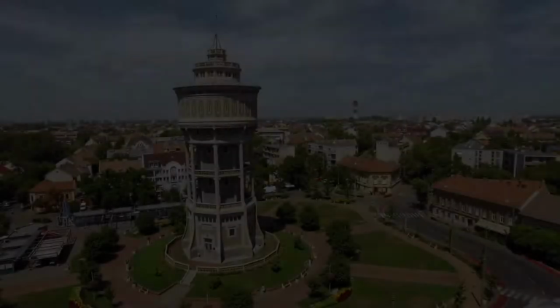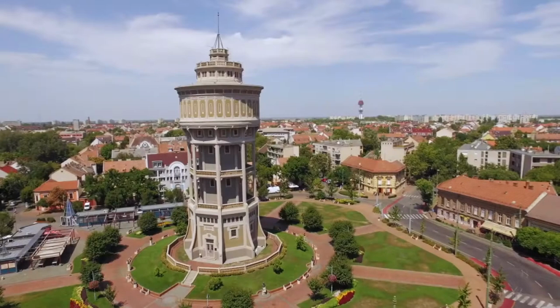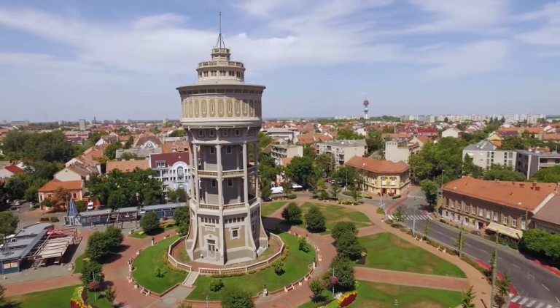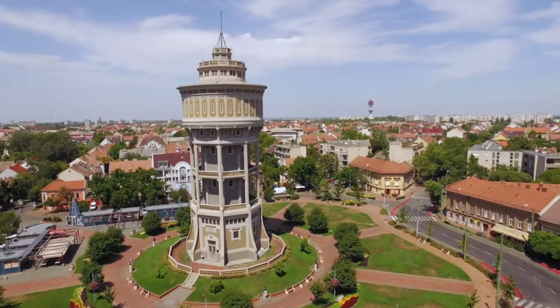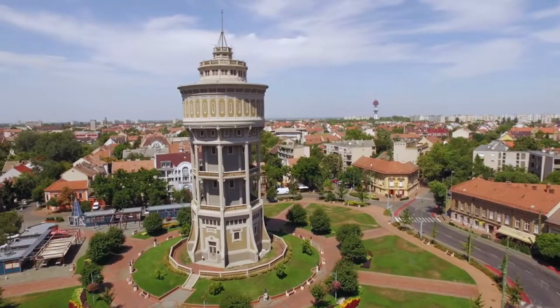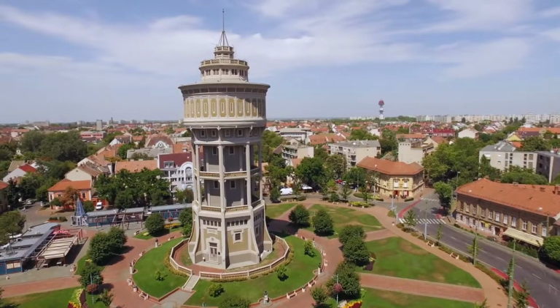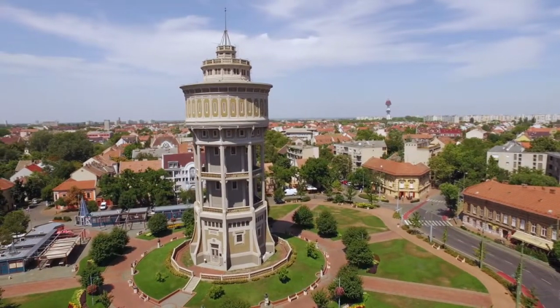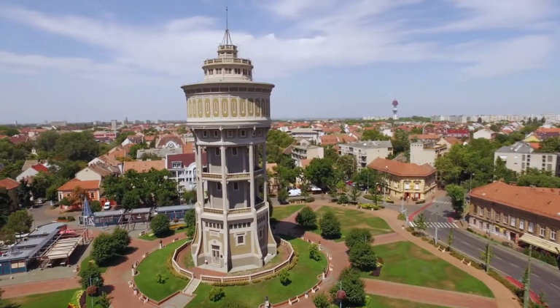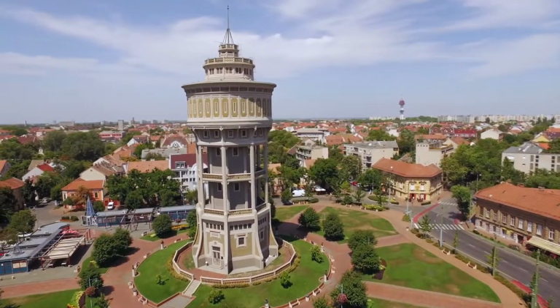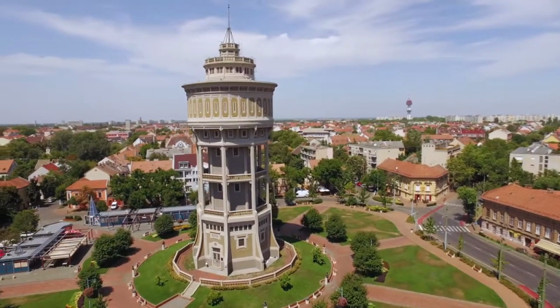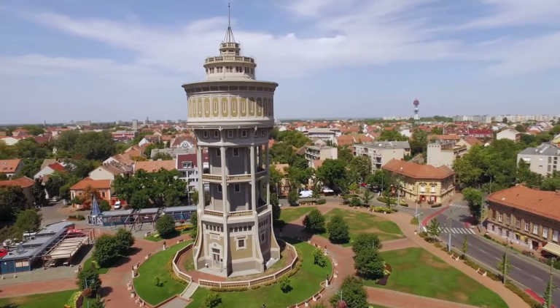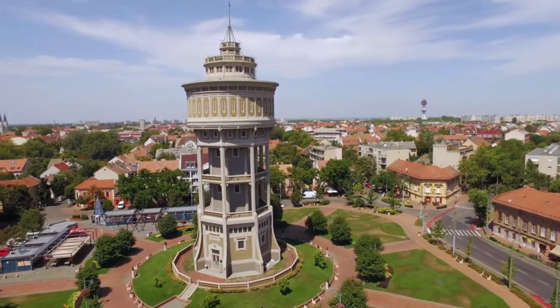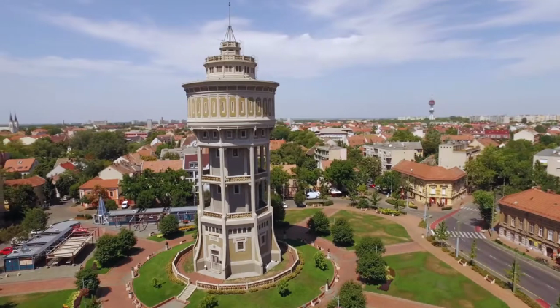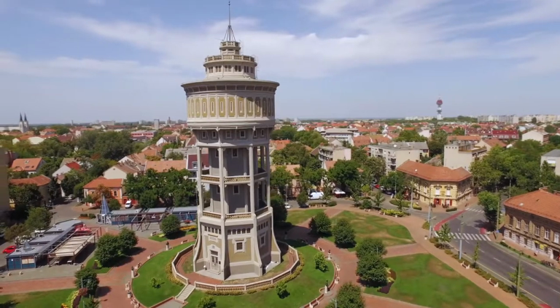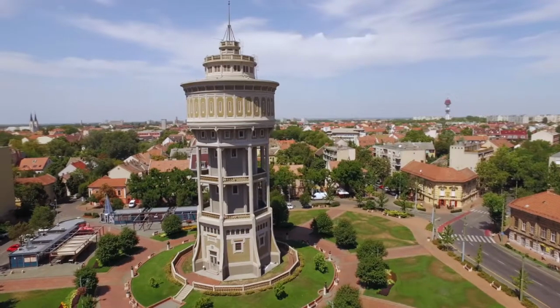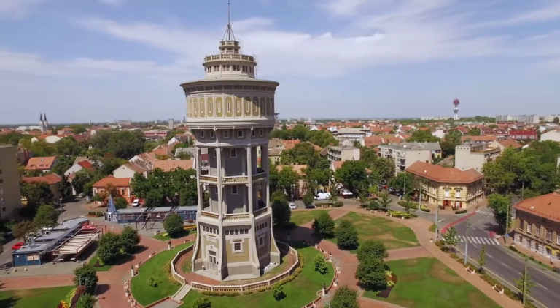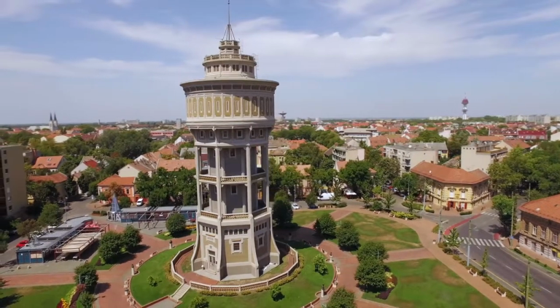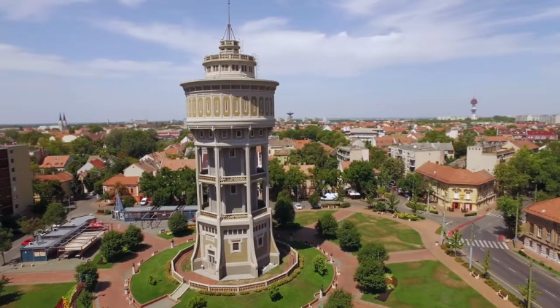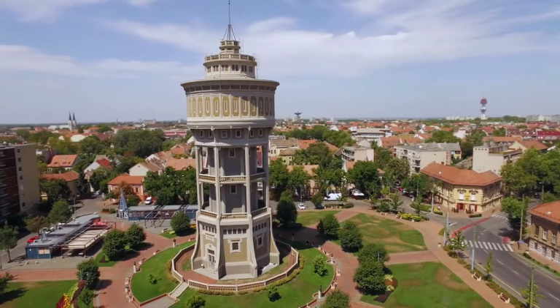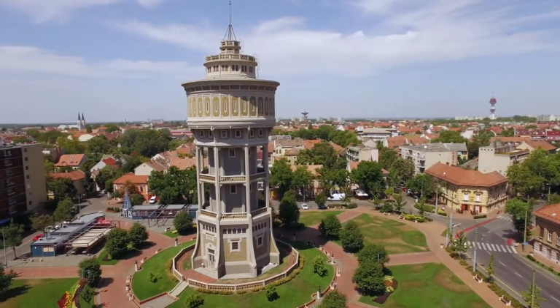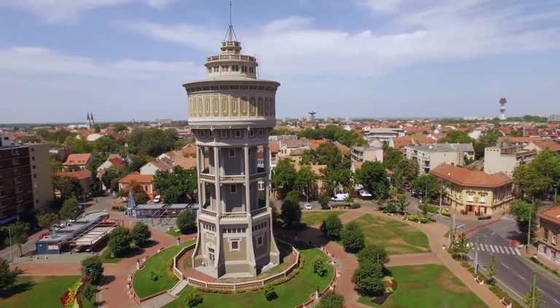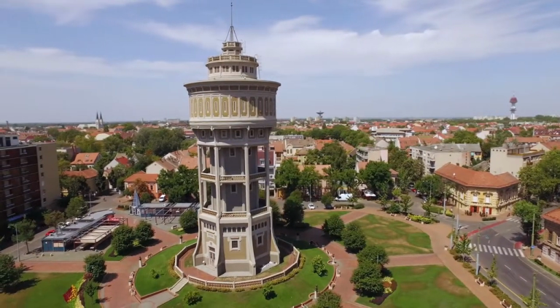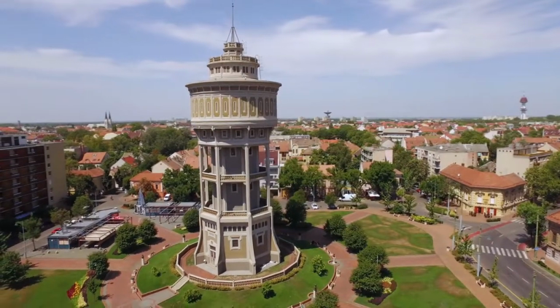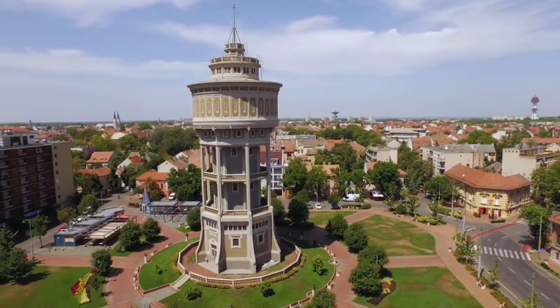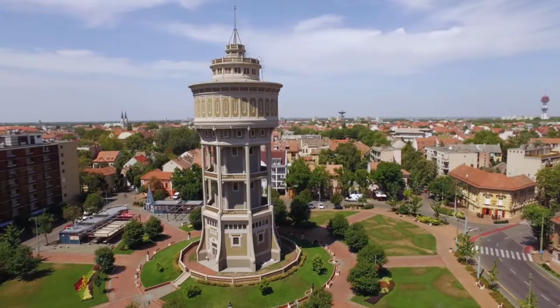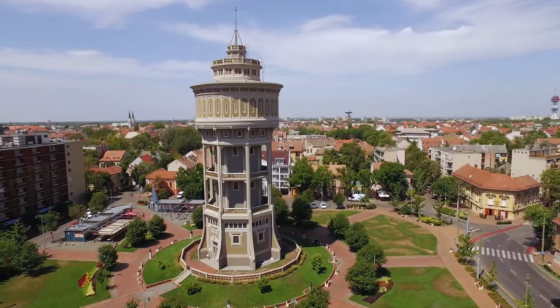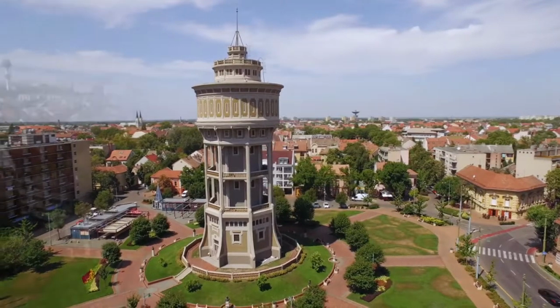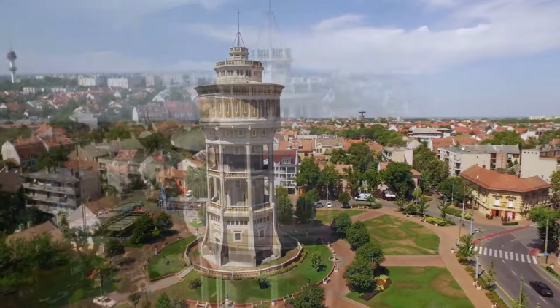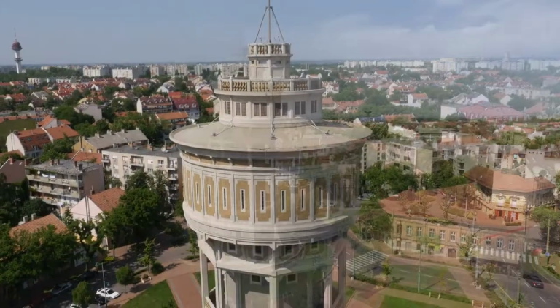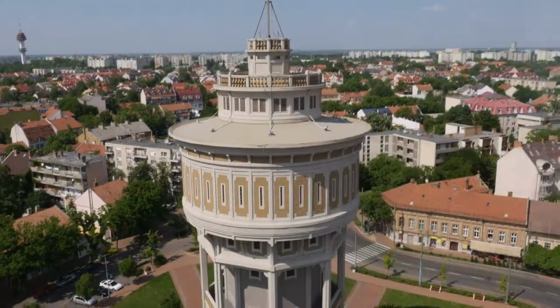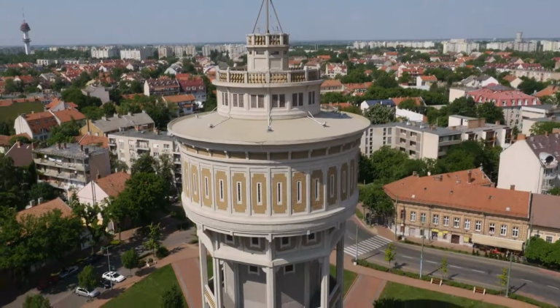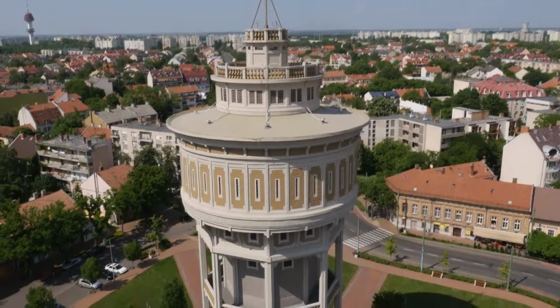Water Tower. The Water Tower of Szent István Square, fondly called Old Lady by the locals, is the earliest reinforced concrete industrial monument in Hungary.